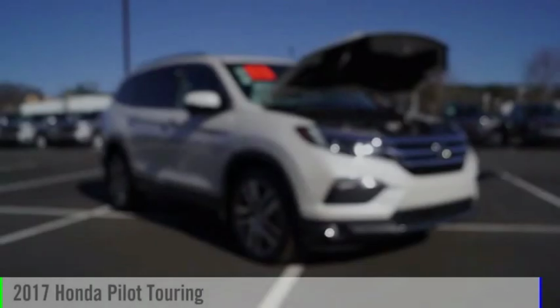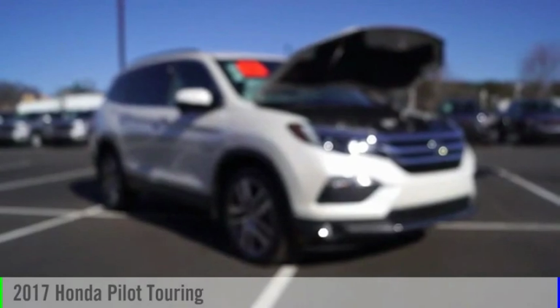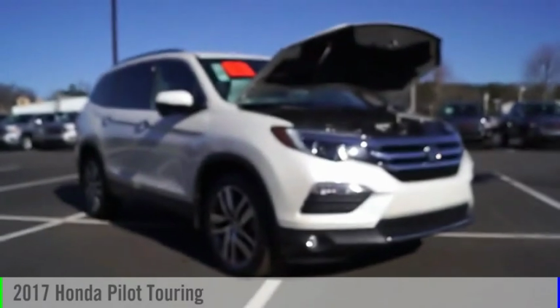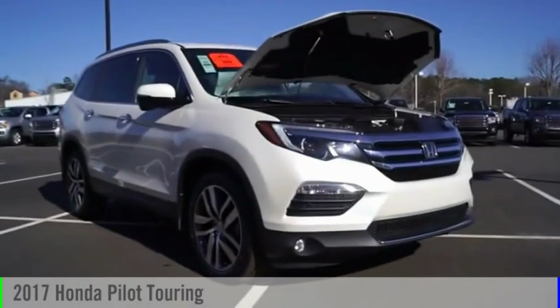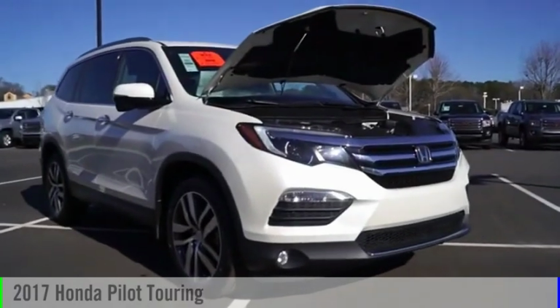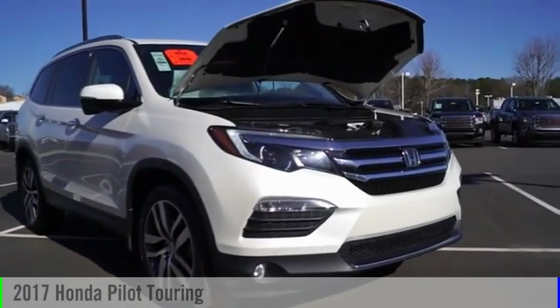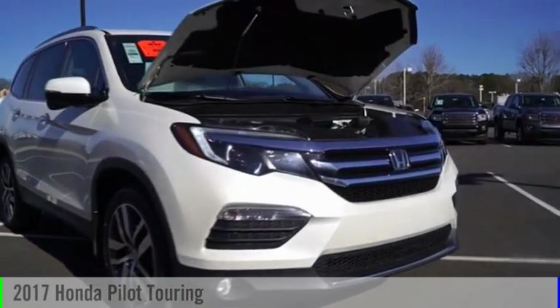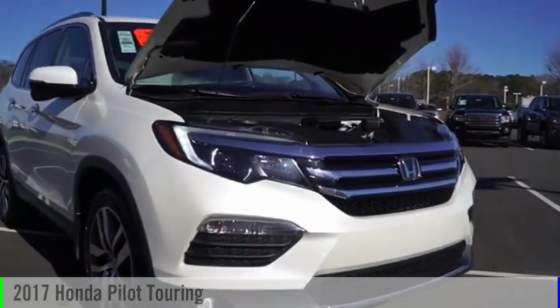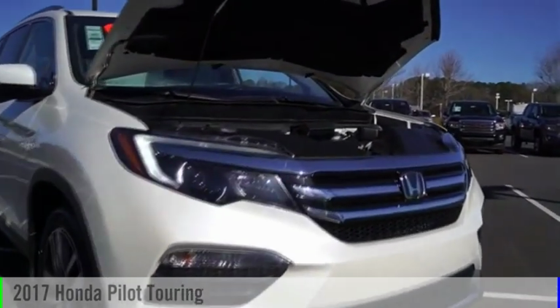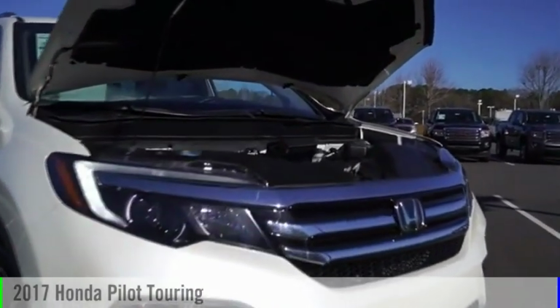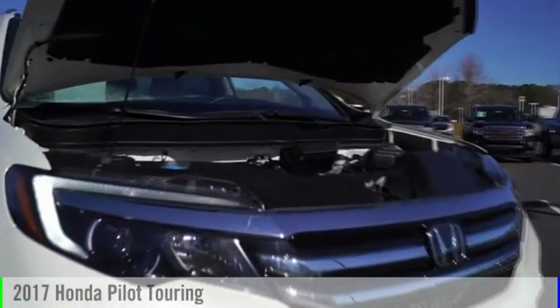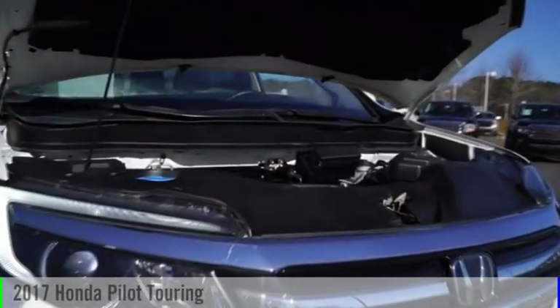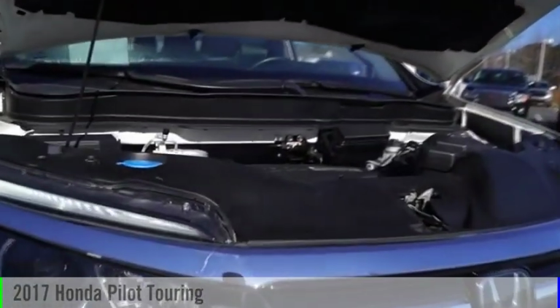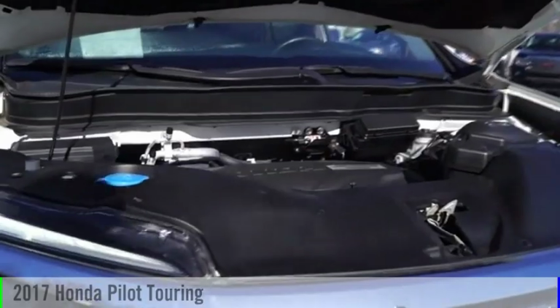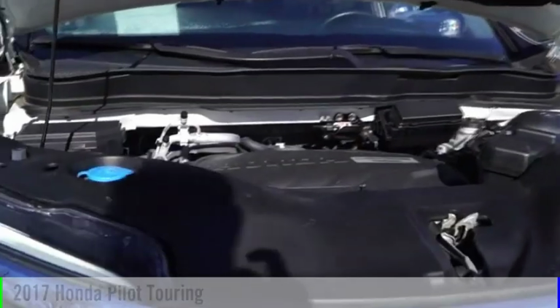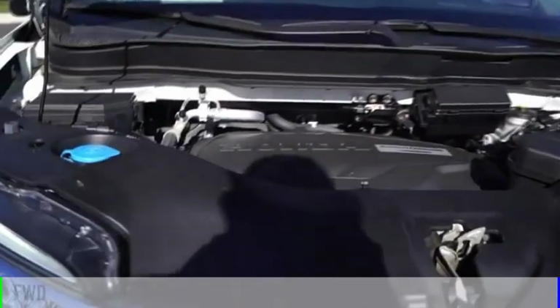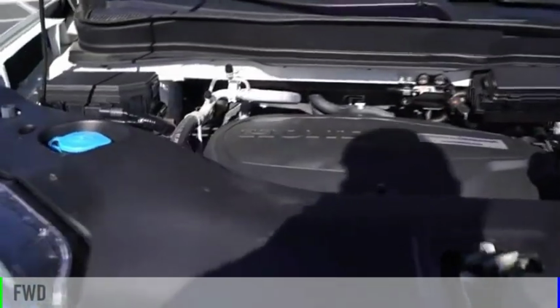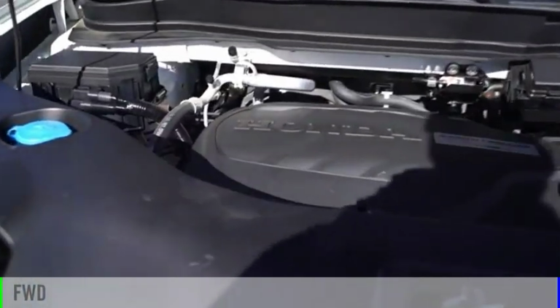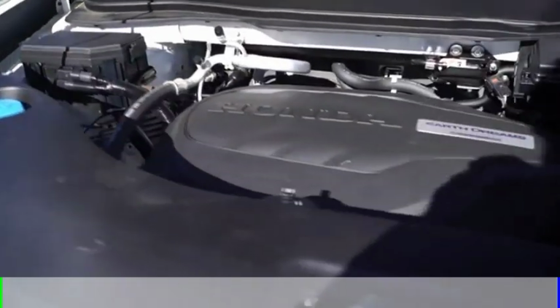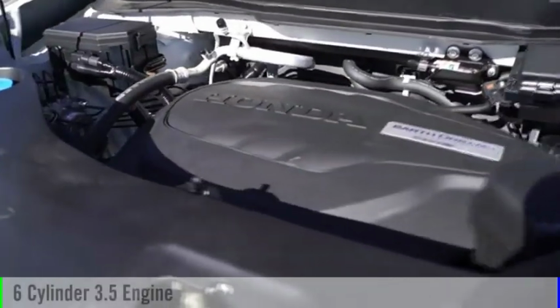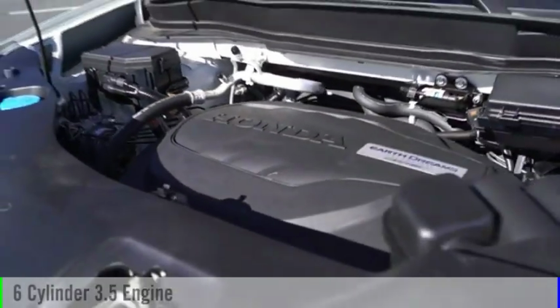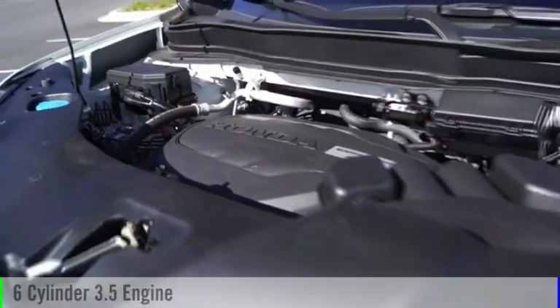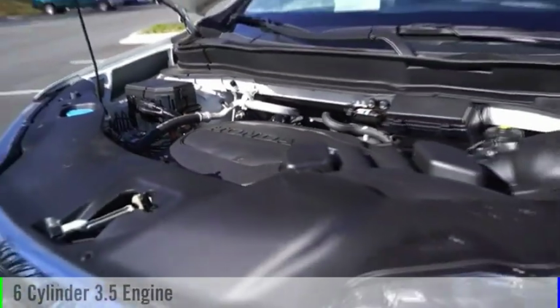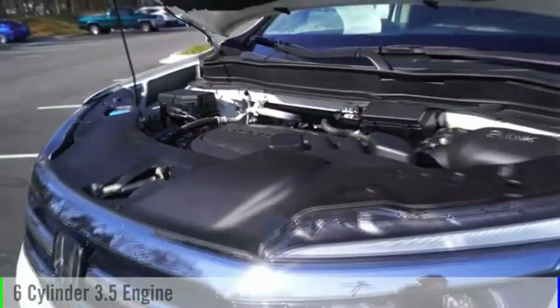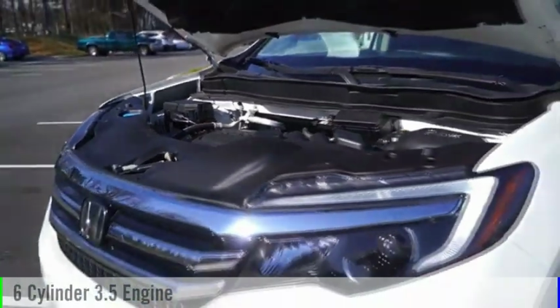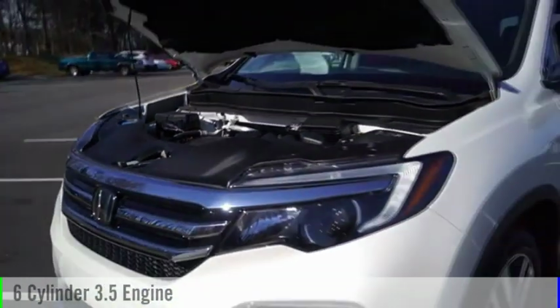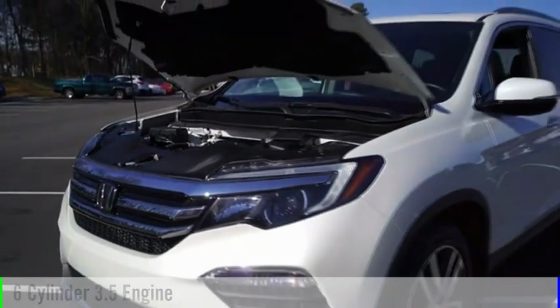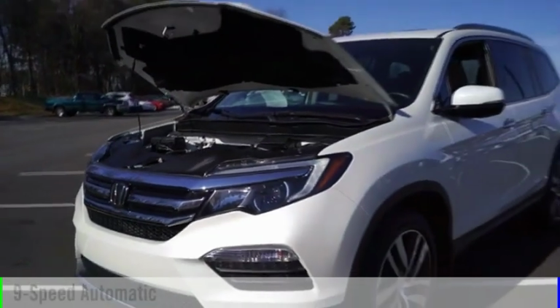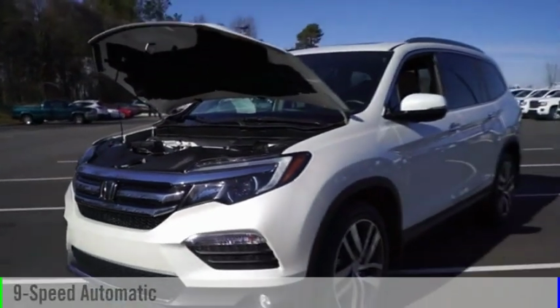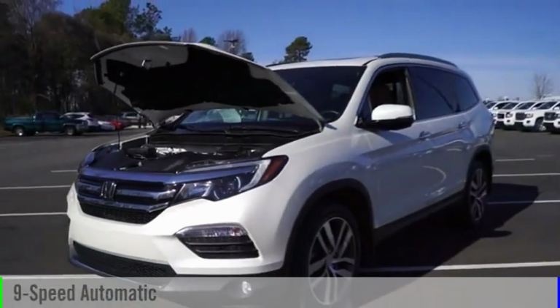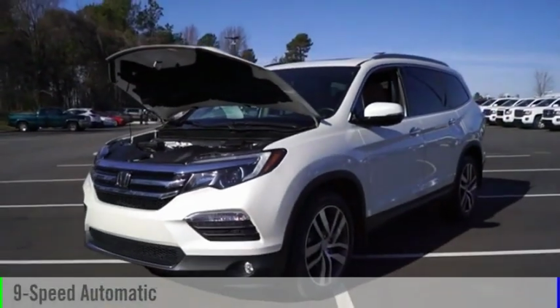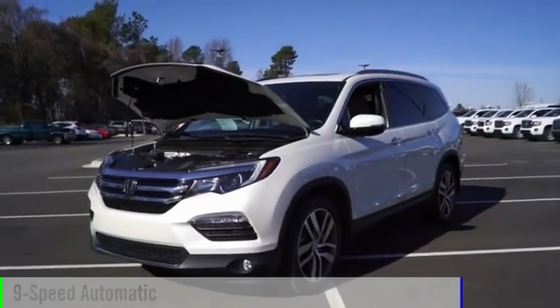Looking for the right vehicle? Check out the 2017 Pilot. This vehicle is powered by a front-wheel drive, 6-cylinder, 3.5-liter engine and comes with a 9-speed automatic transmission.